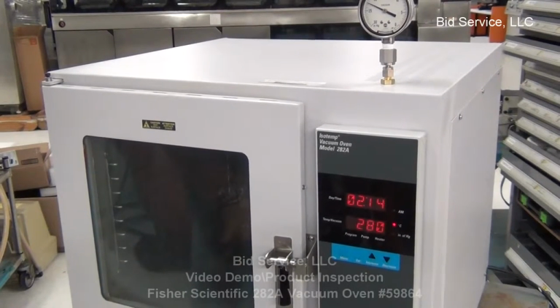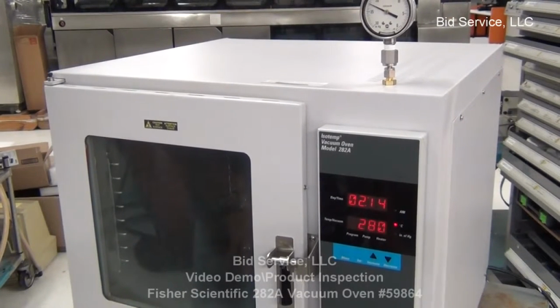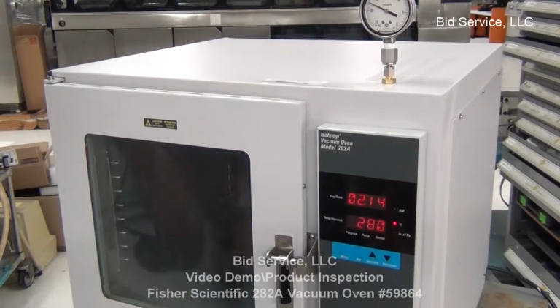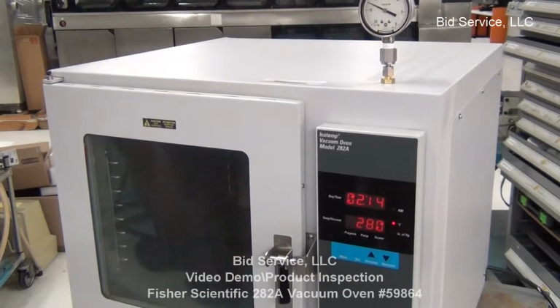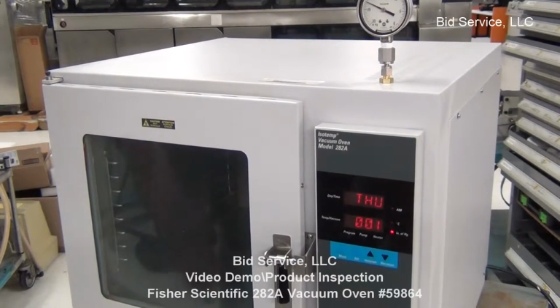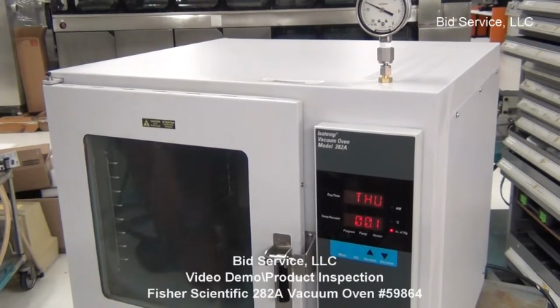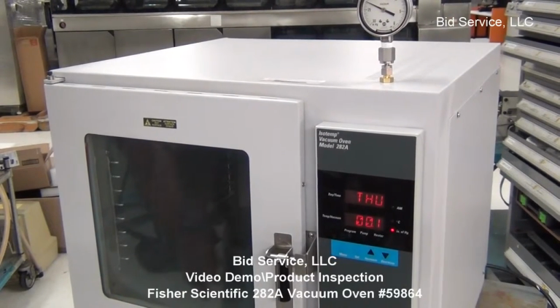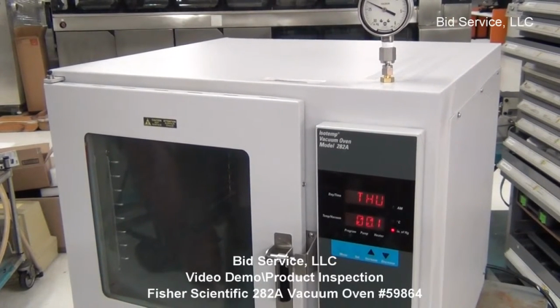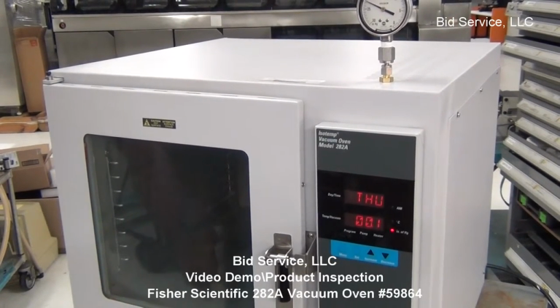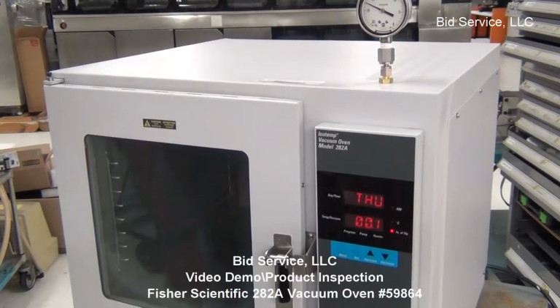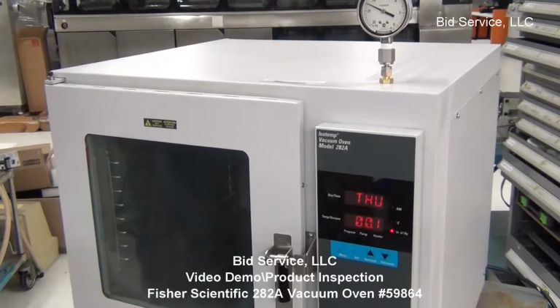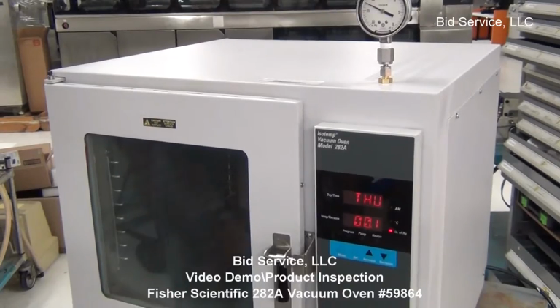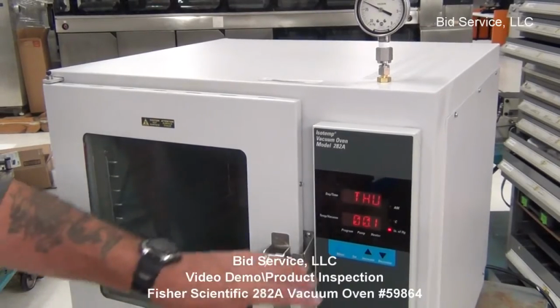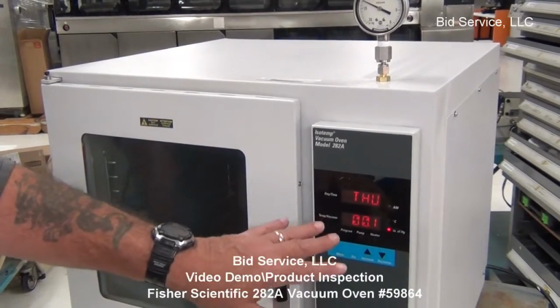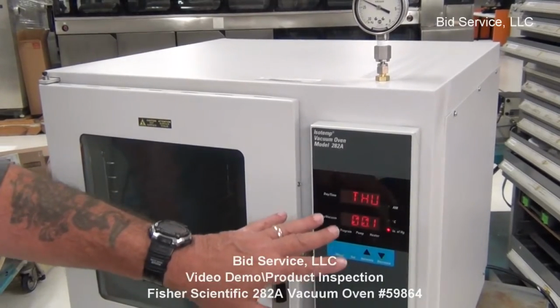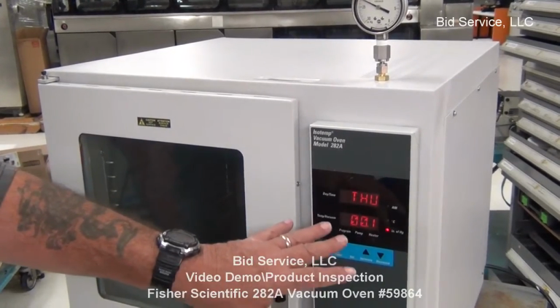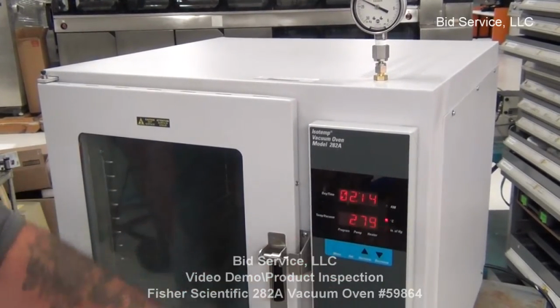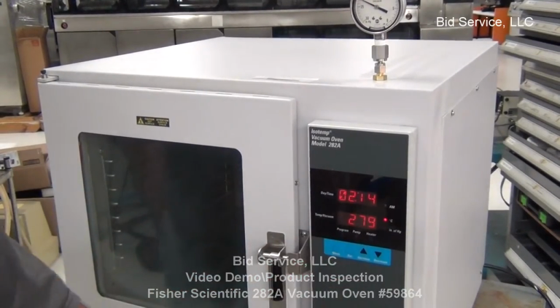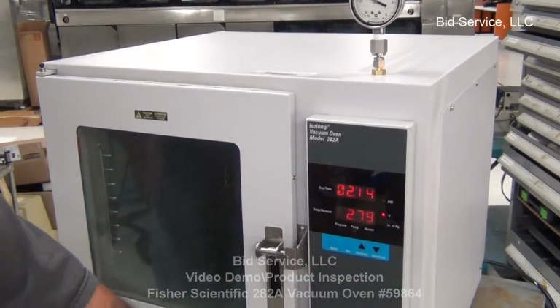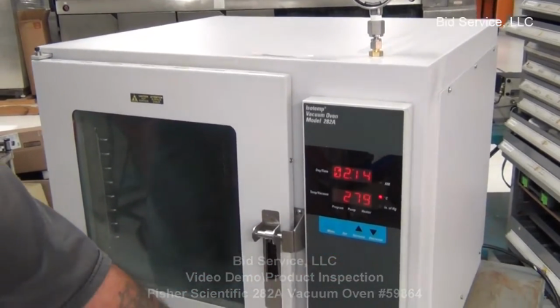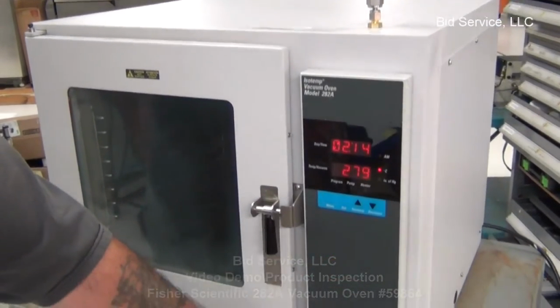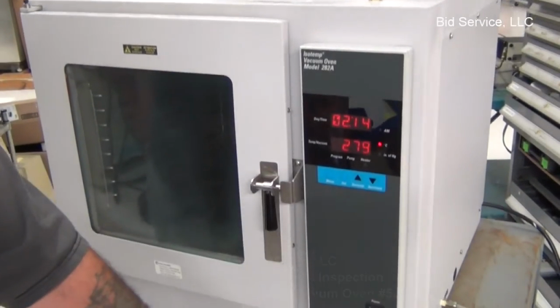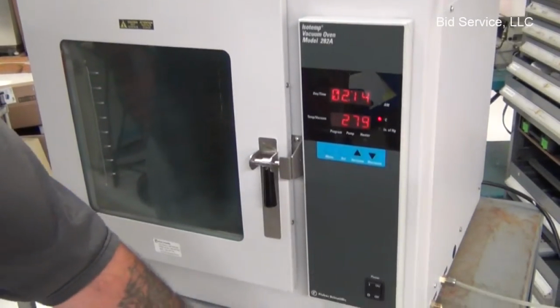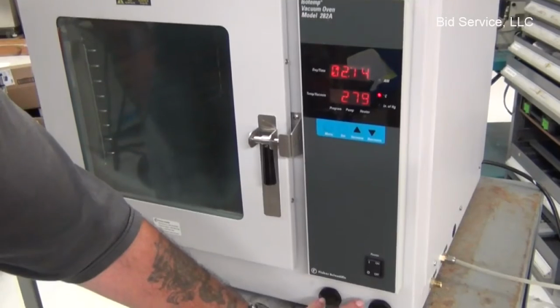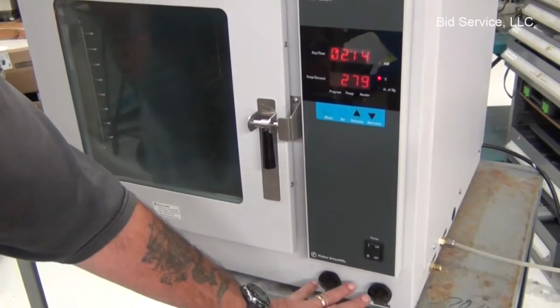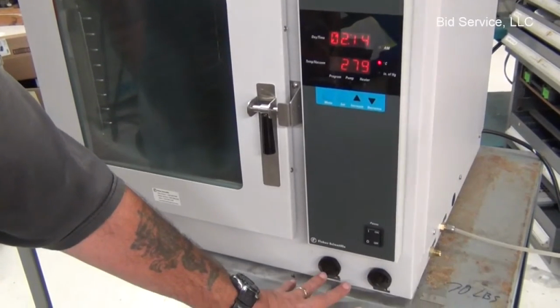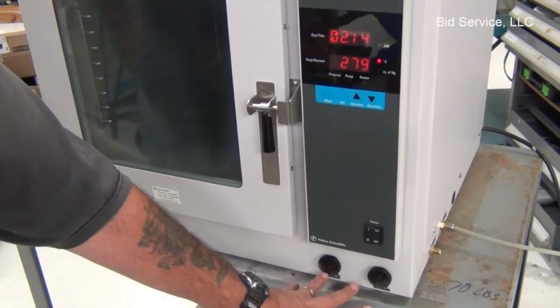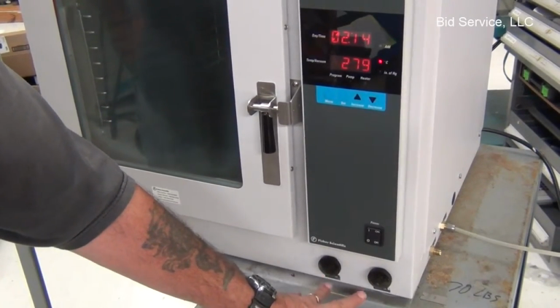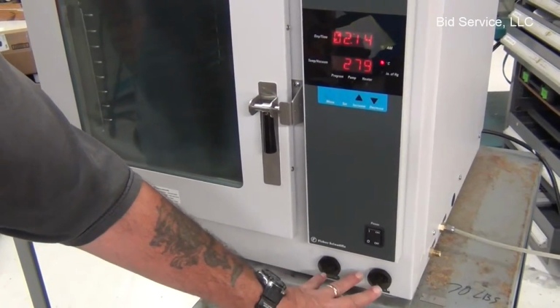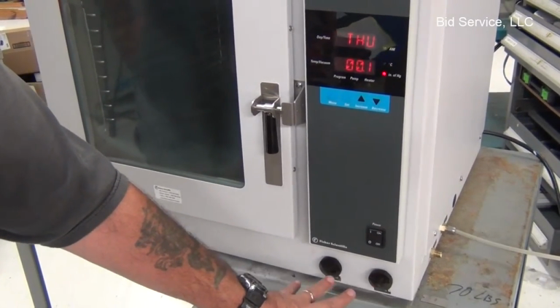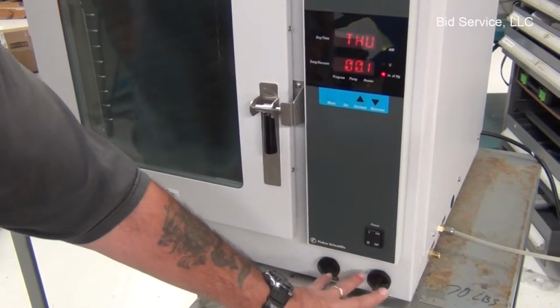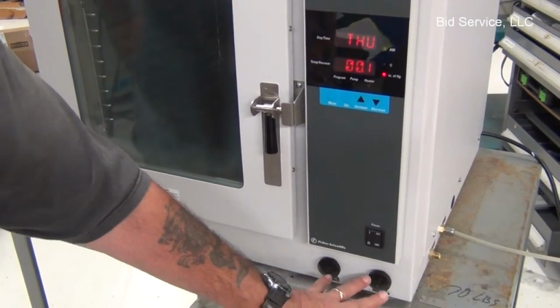This is the Fisher Scientific Model 282 vacuum oven. The display is here. On and off switch here. Vent and vacuum, or purge and vacuum, are here.